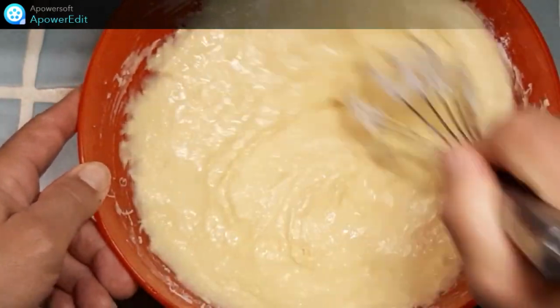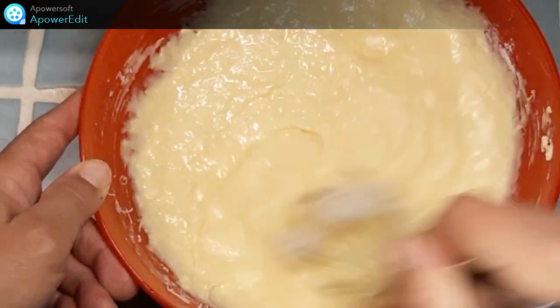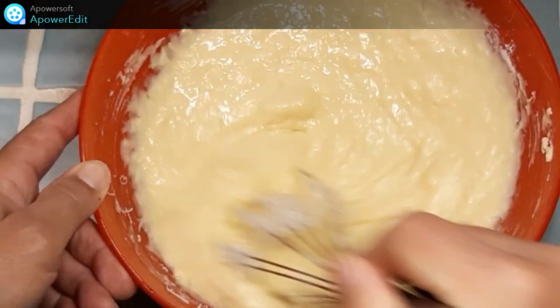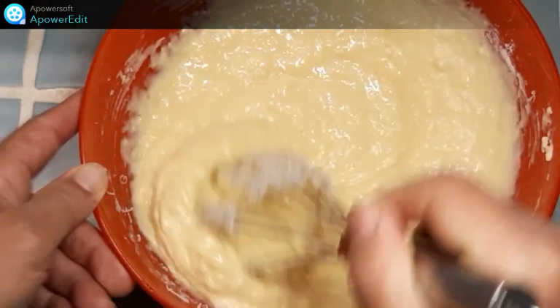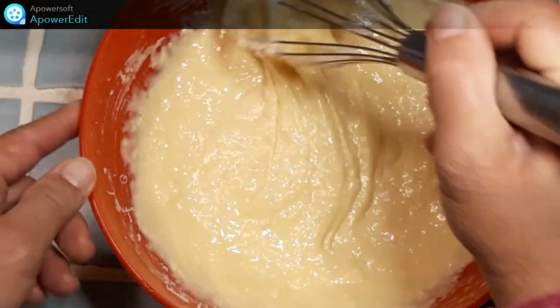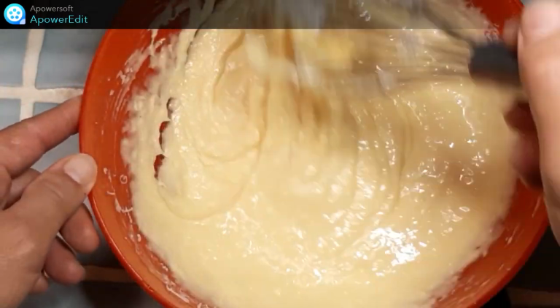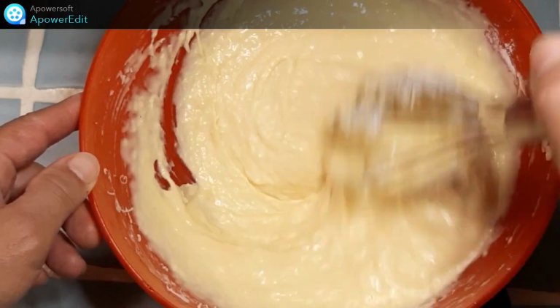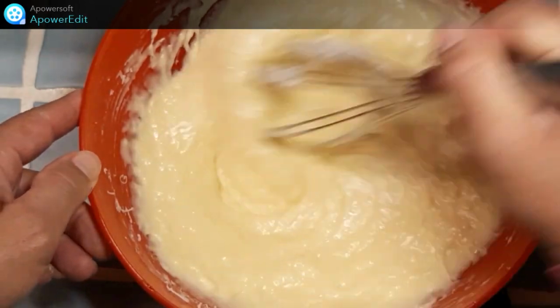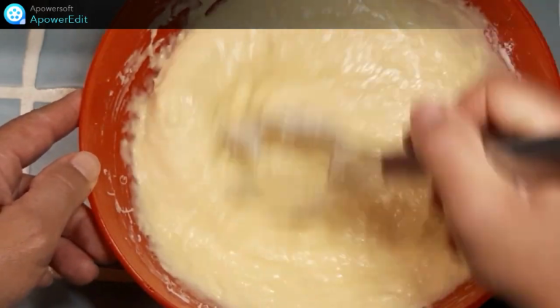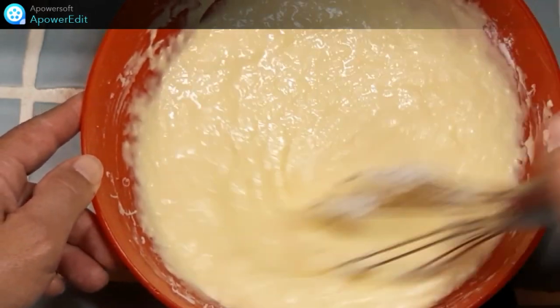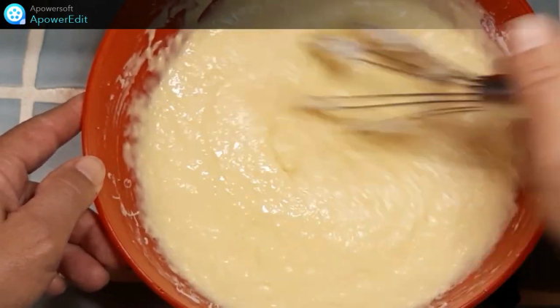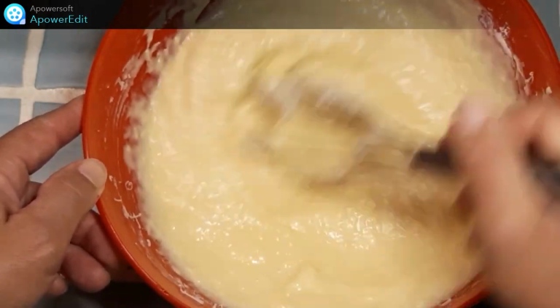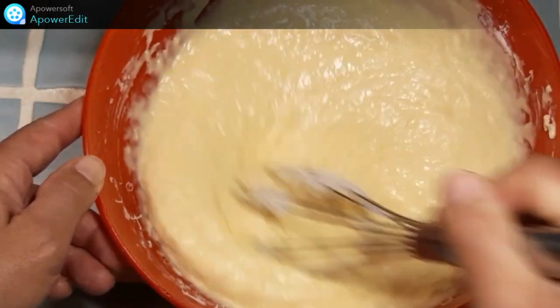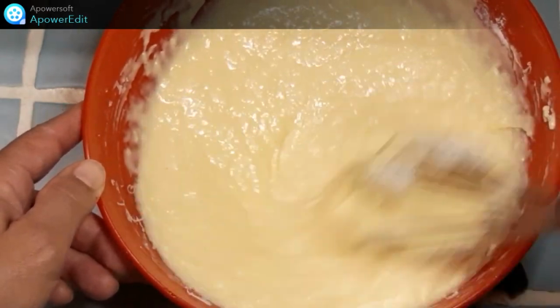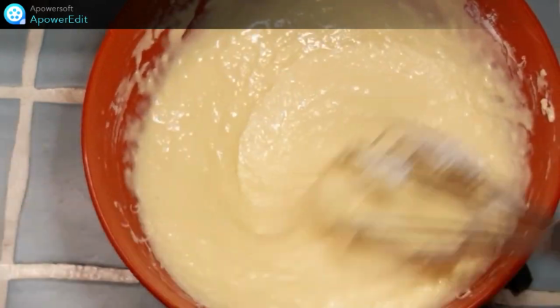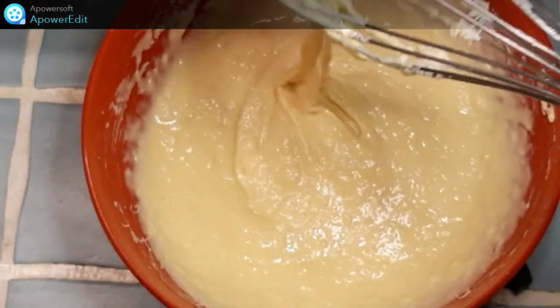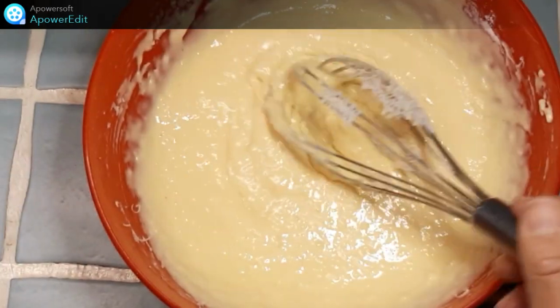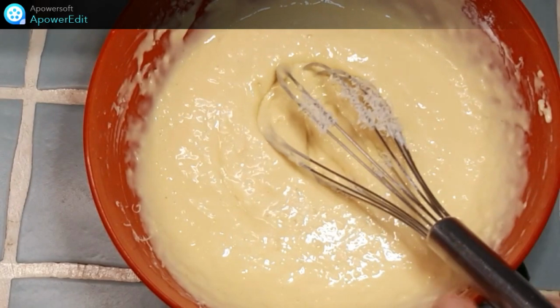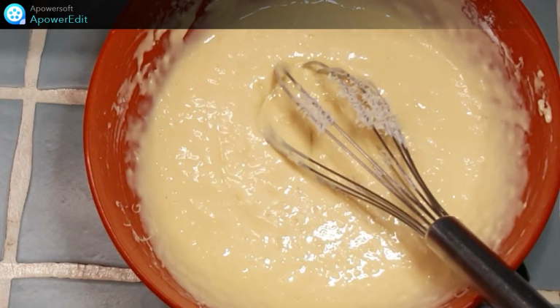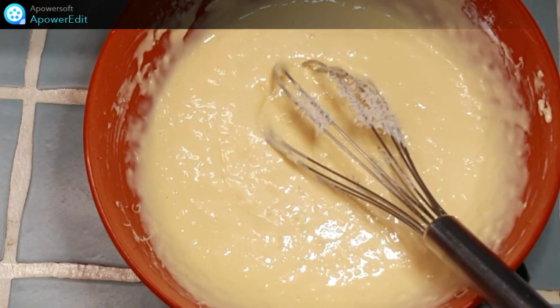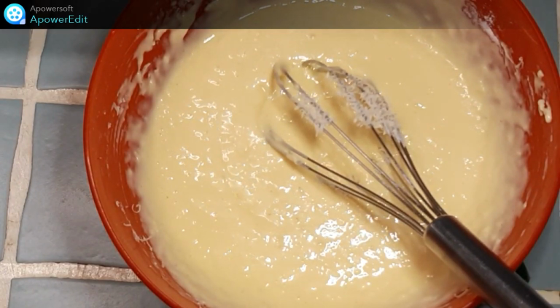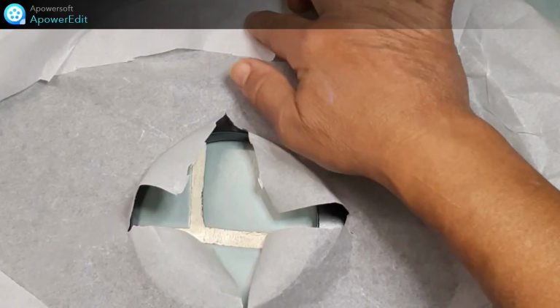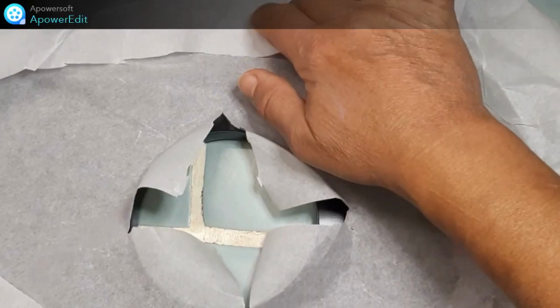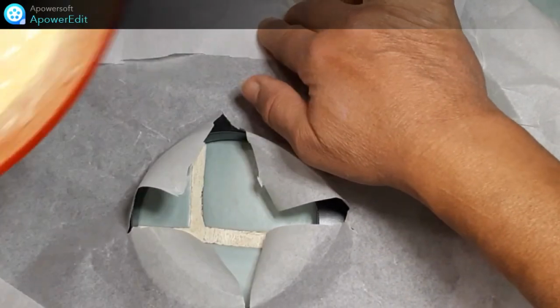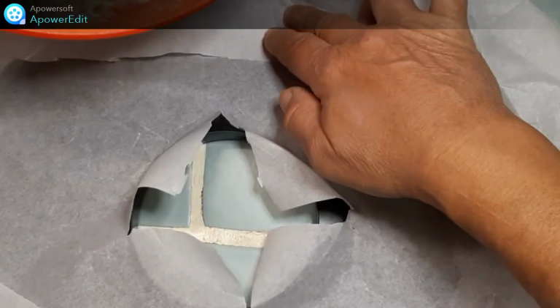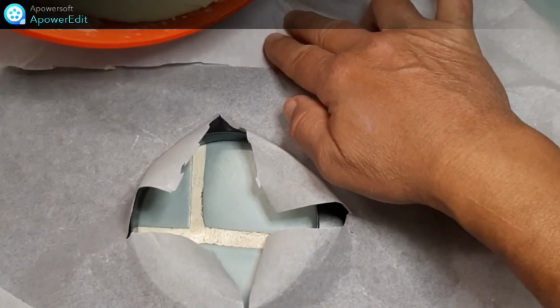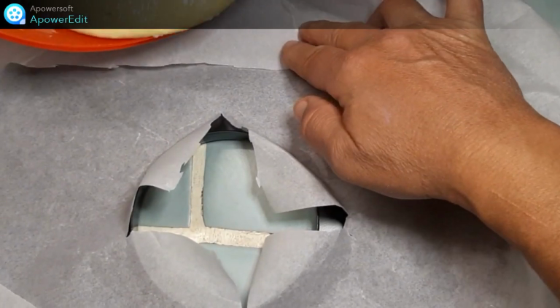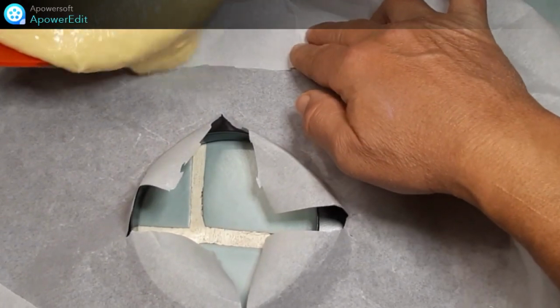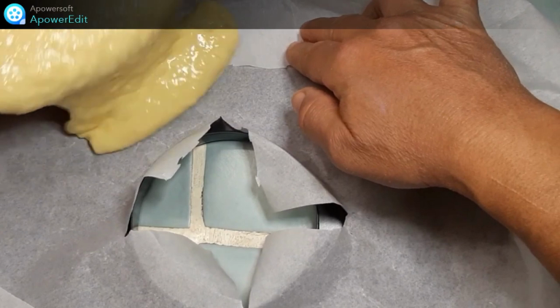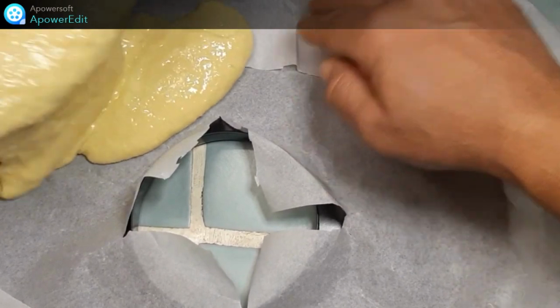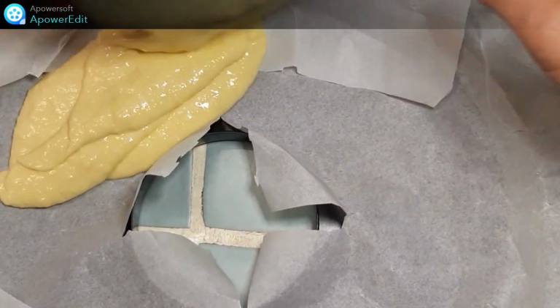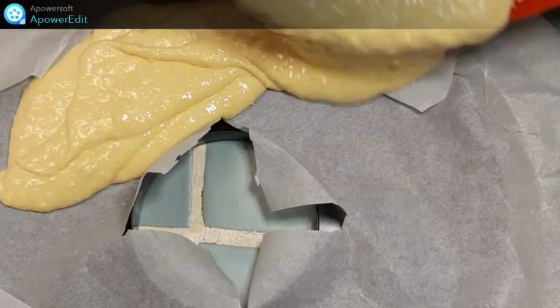Voilà, après c'est à vous de juger. Ma pâte est lisse et je la verse maintenant dans mon moule à tarte.